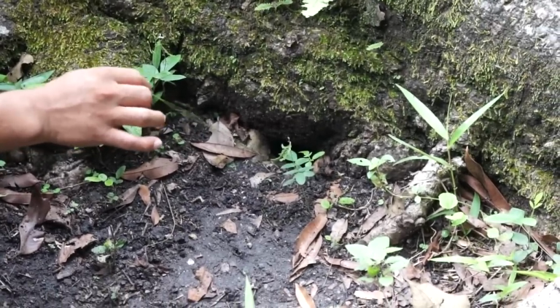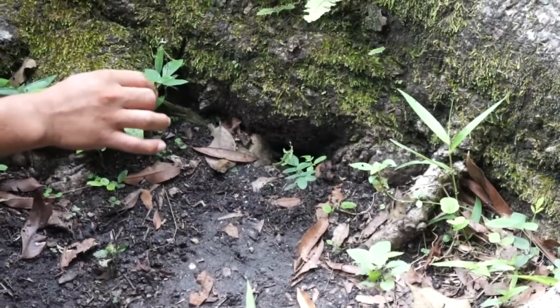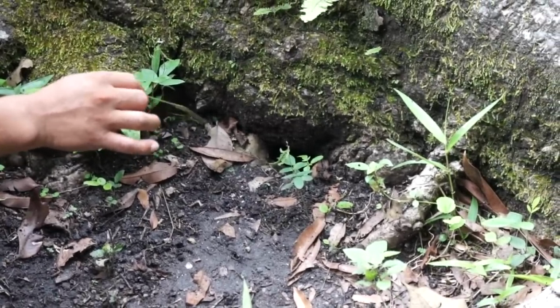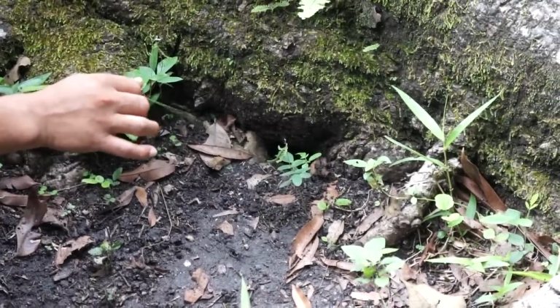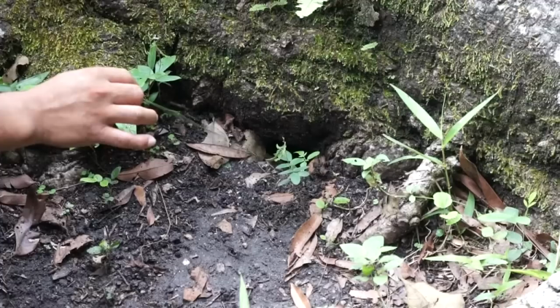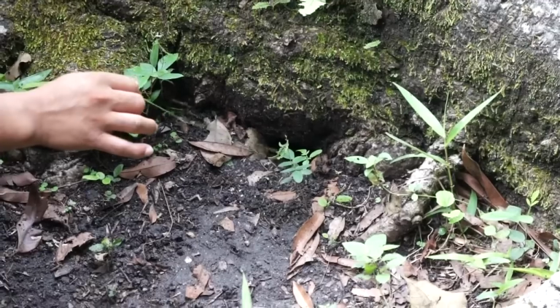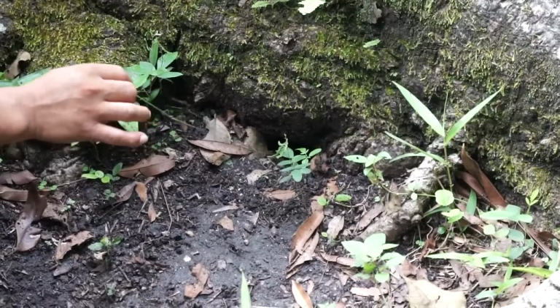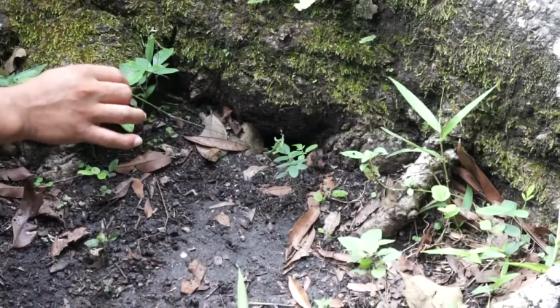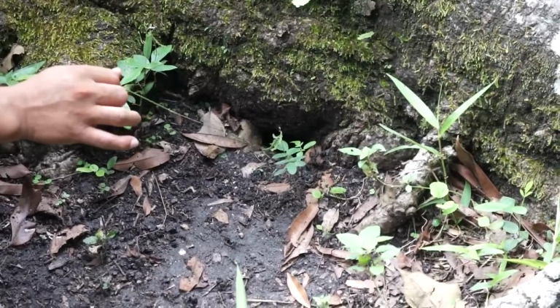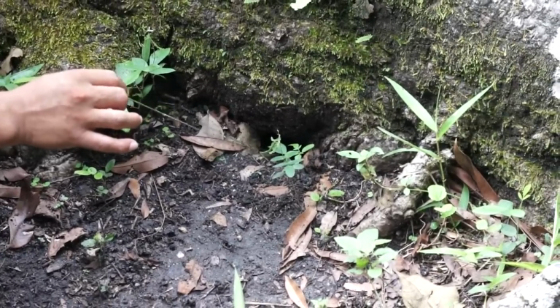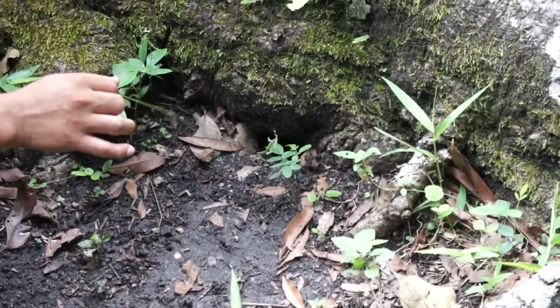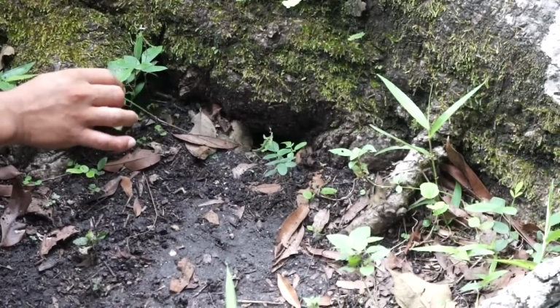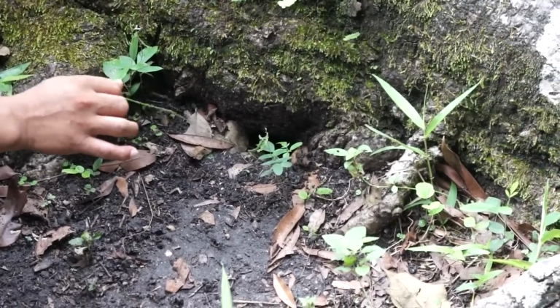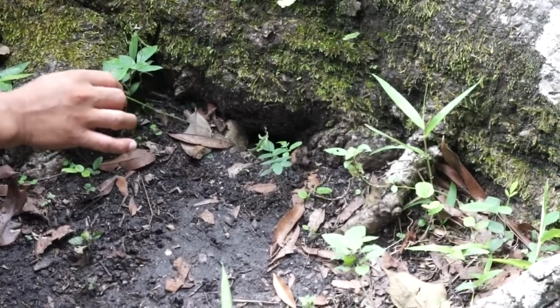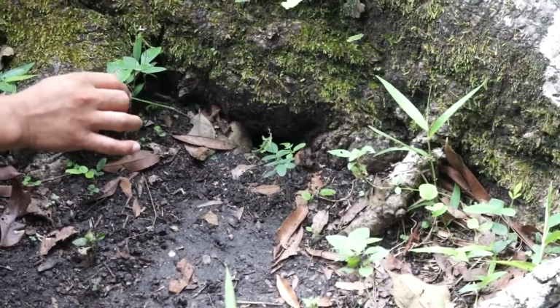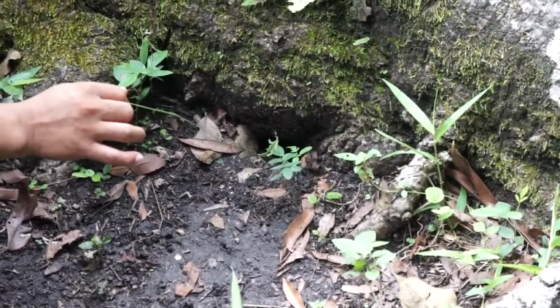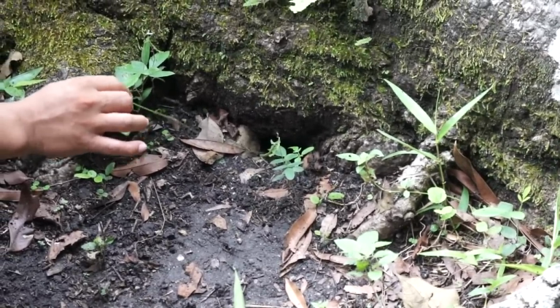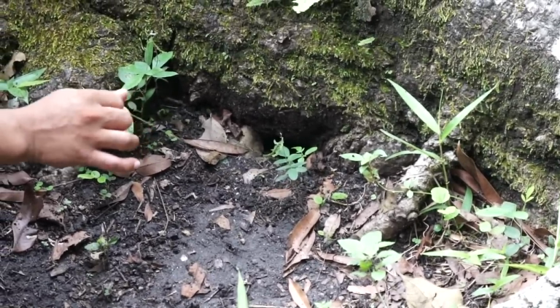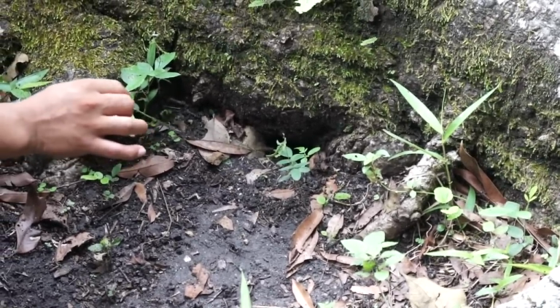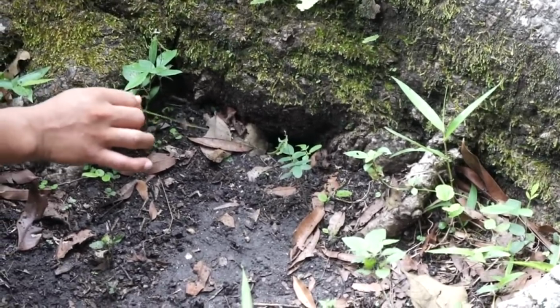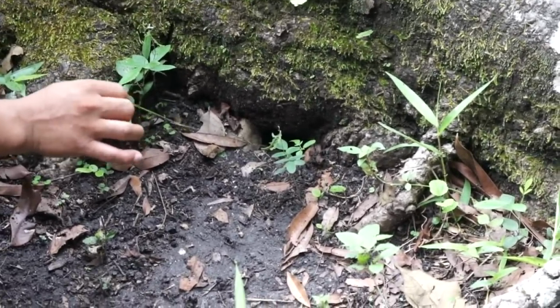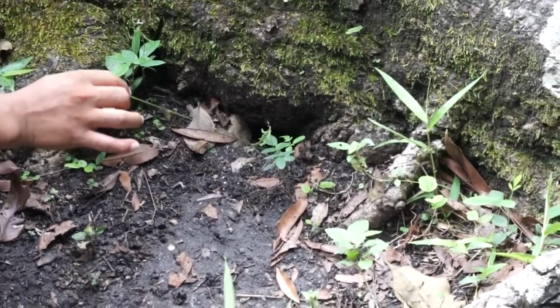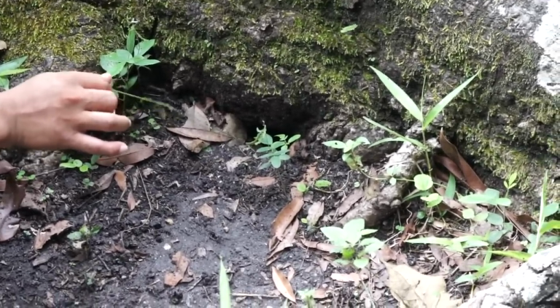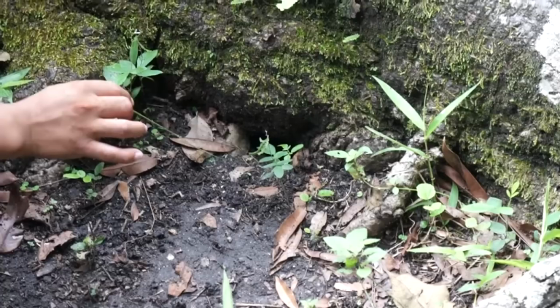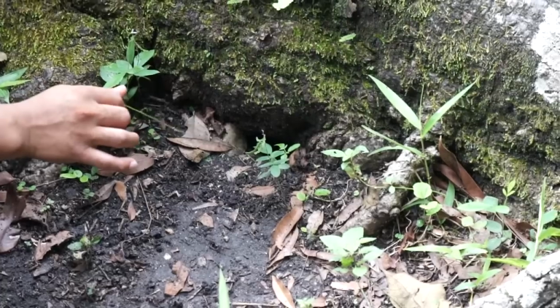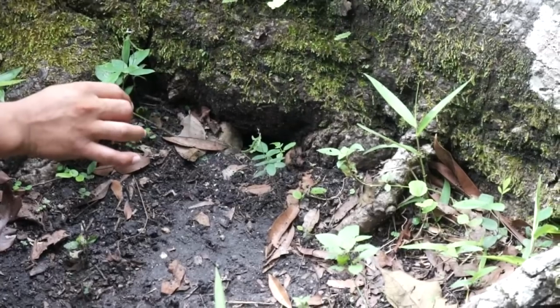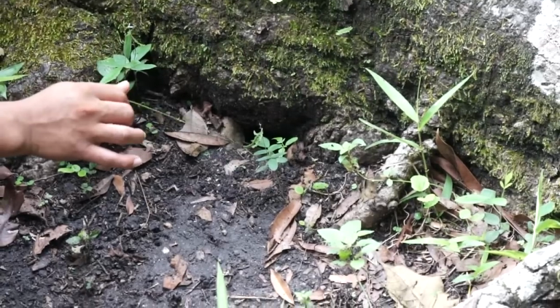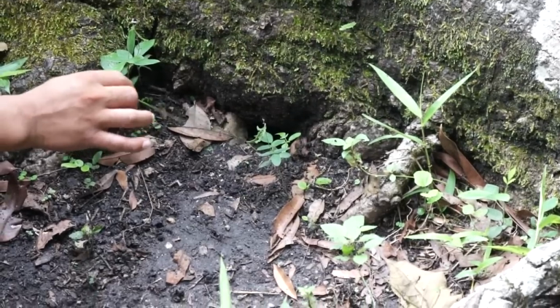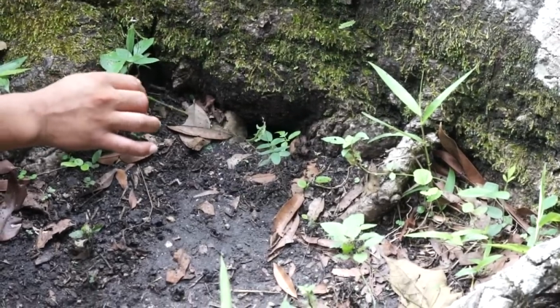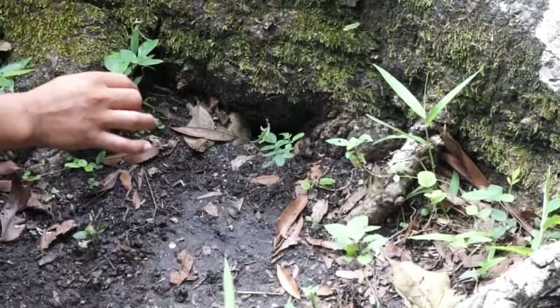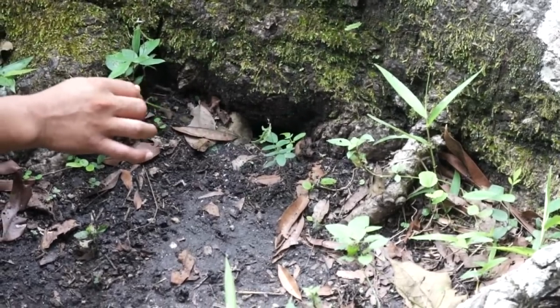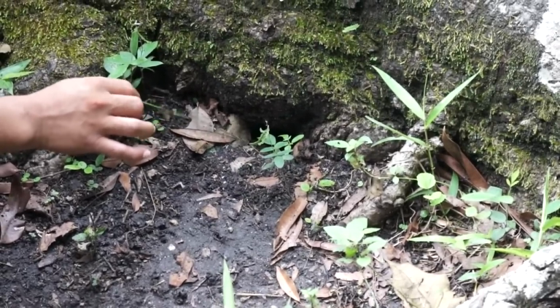And she's stuck to the web. She's going to feel the vibration and she's going to come out. So she thinks that's an insect. Yes, she thinks it's her lunch.